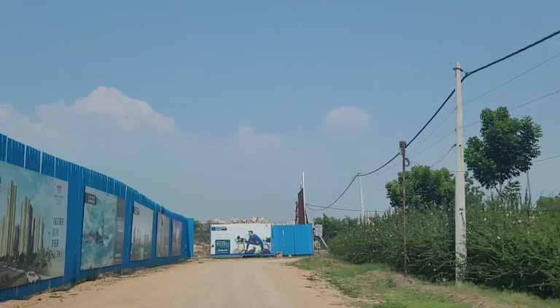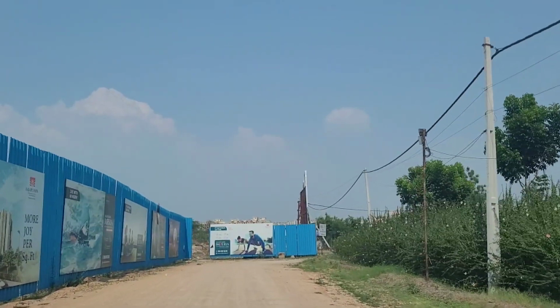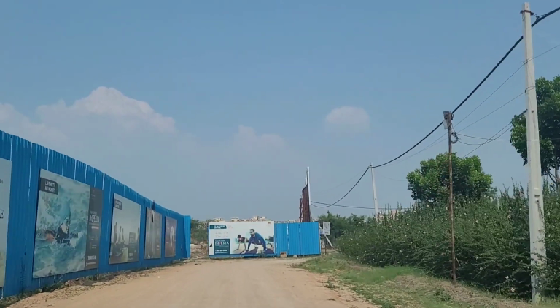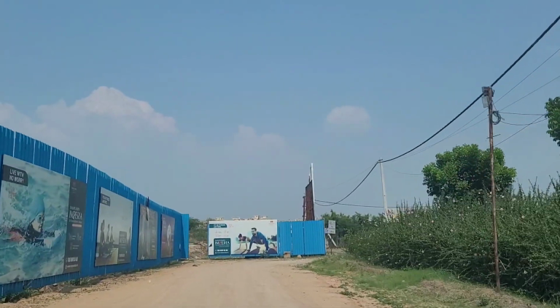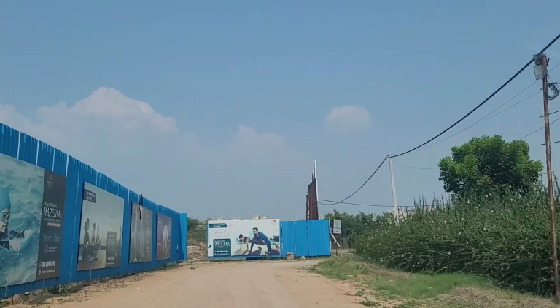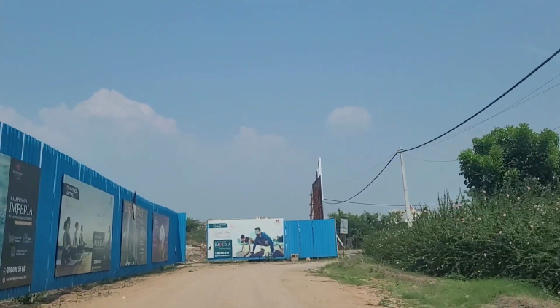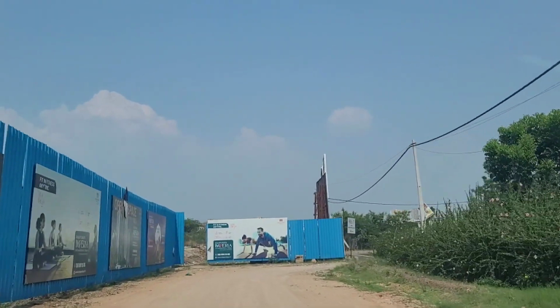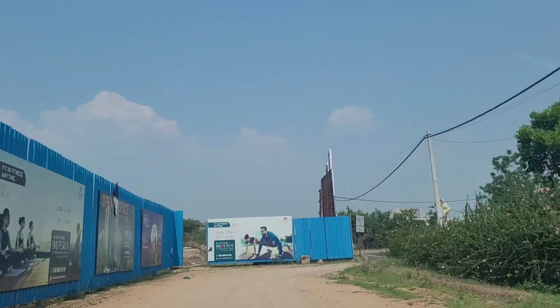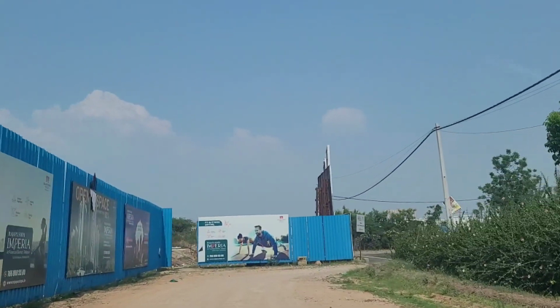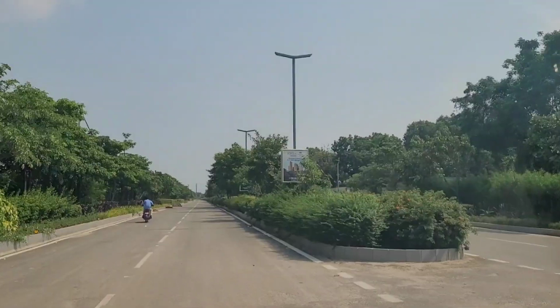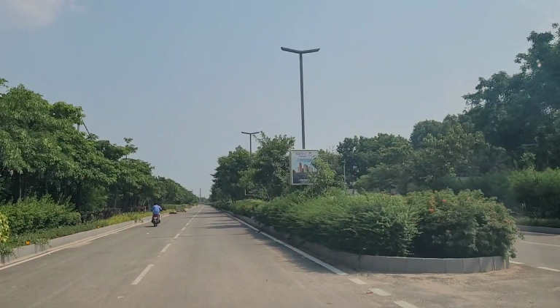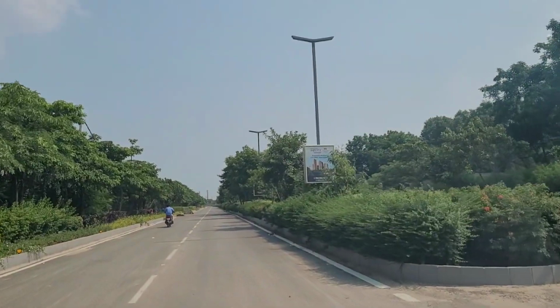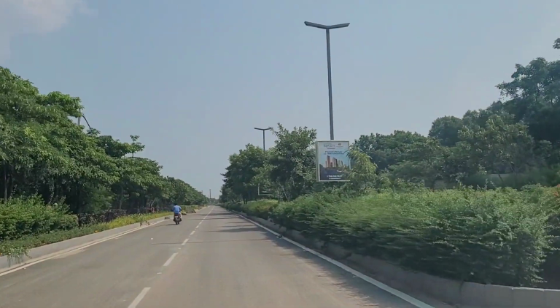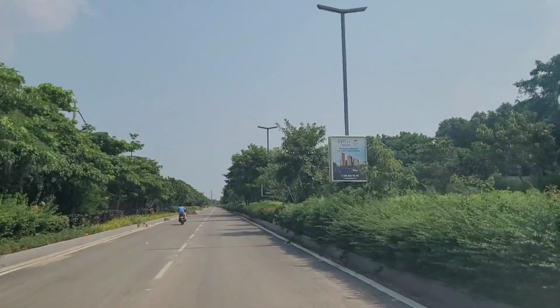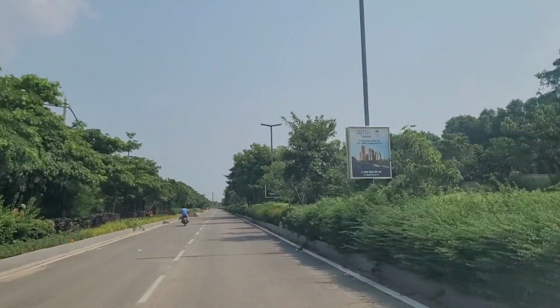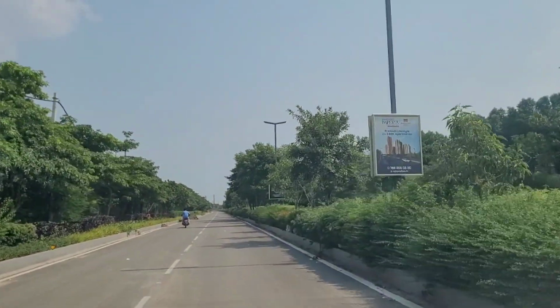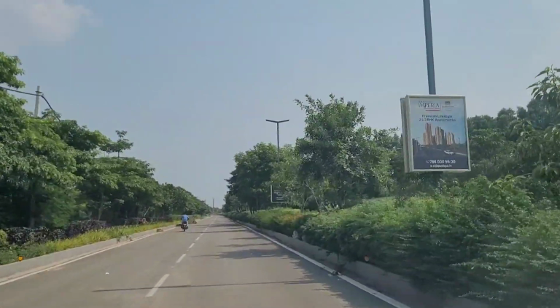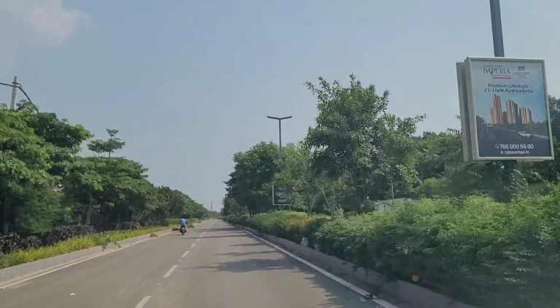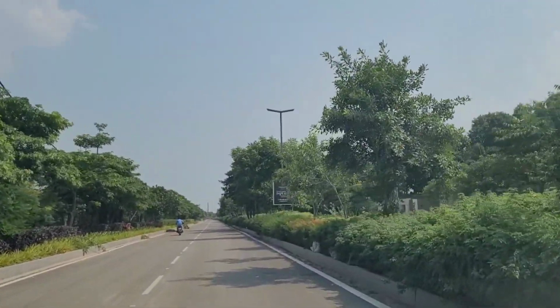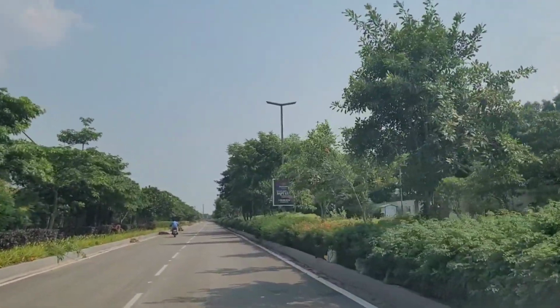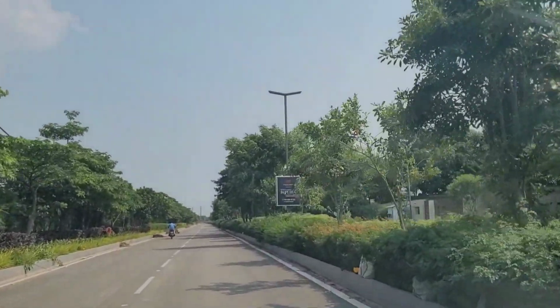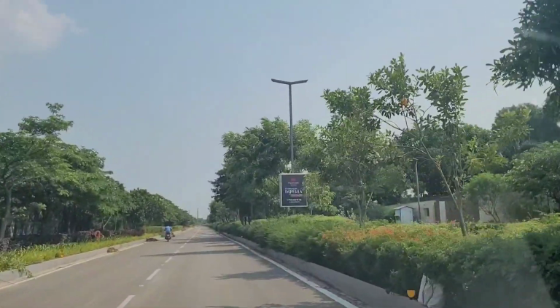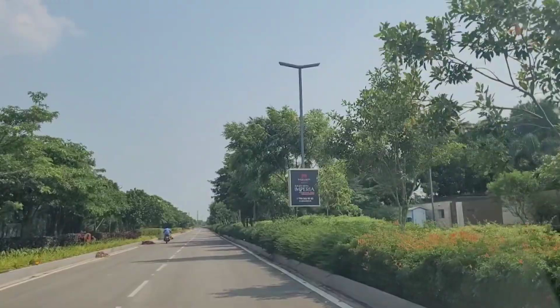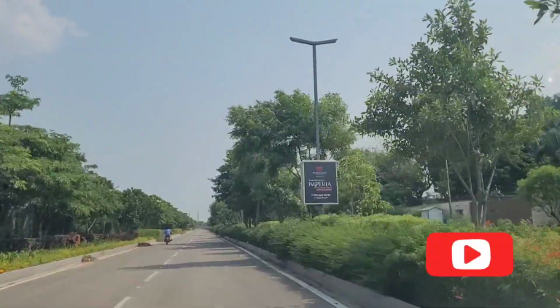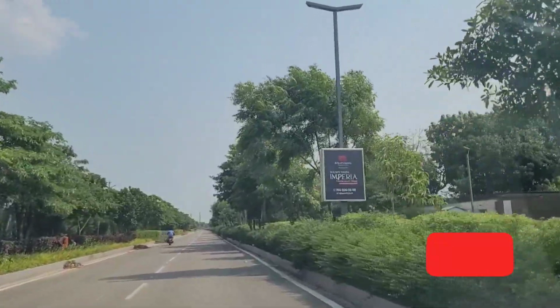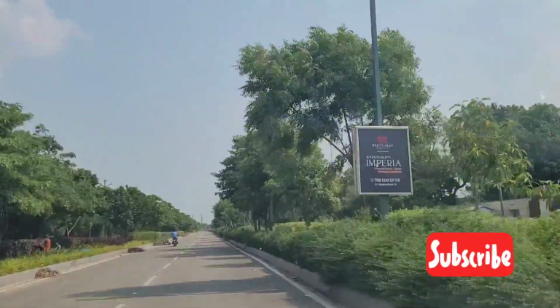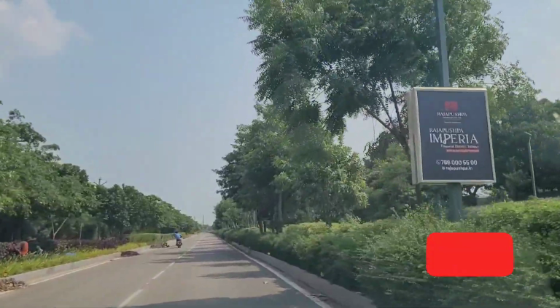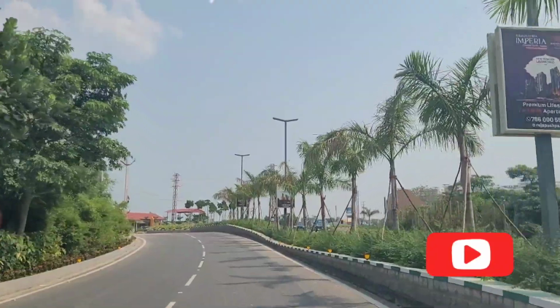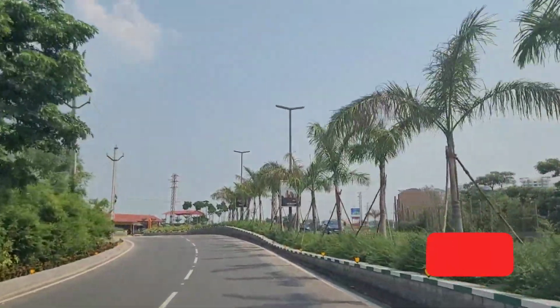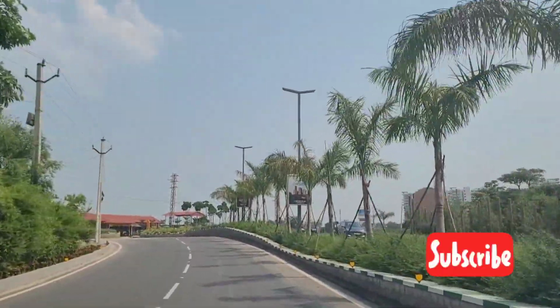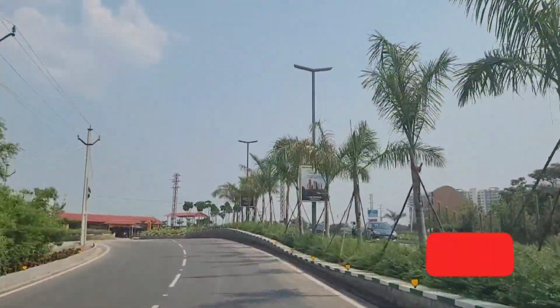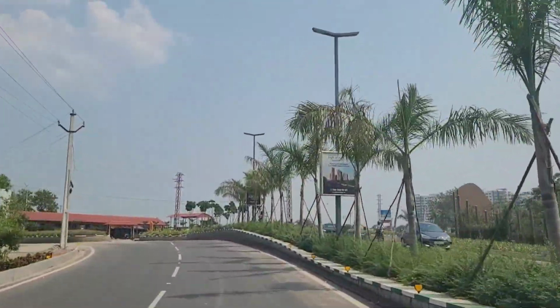That's a quick overview of Rajapaspa Imperia in Tilapur. I hope you liked this video — if yes, give it a thumbs up. If you want similar videos in the future, don't forget to subscribe to our channel, as we bring such videos almost every day. Thanks a lot for watching.